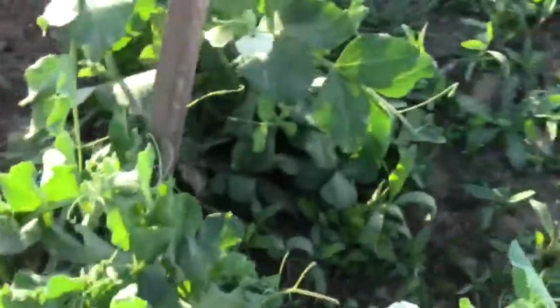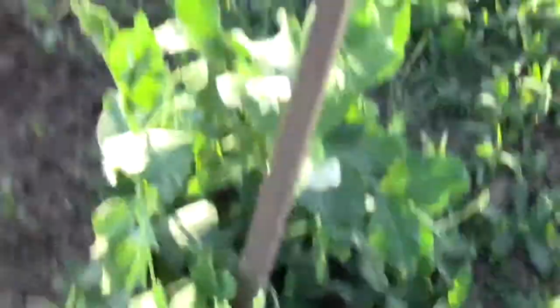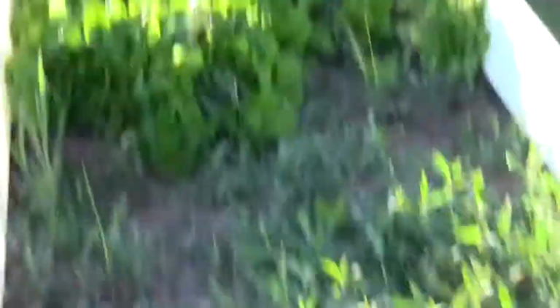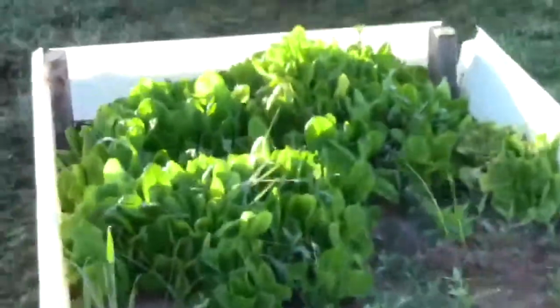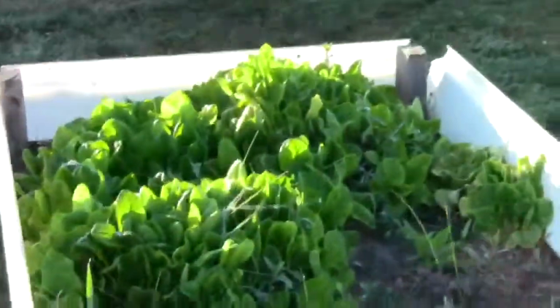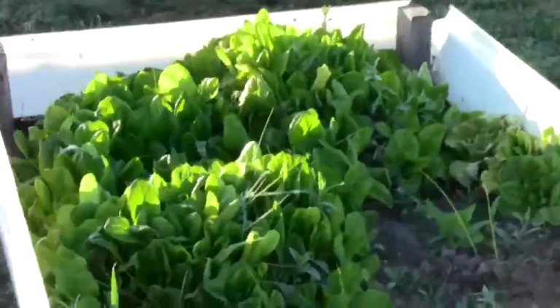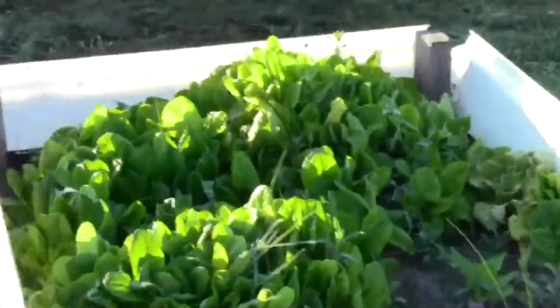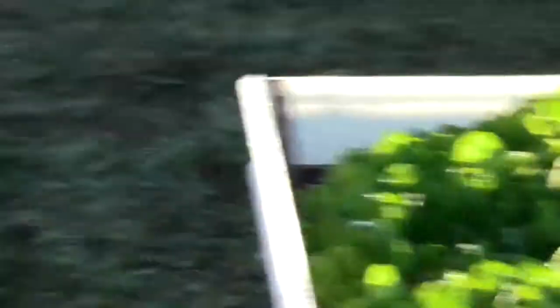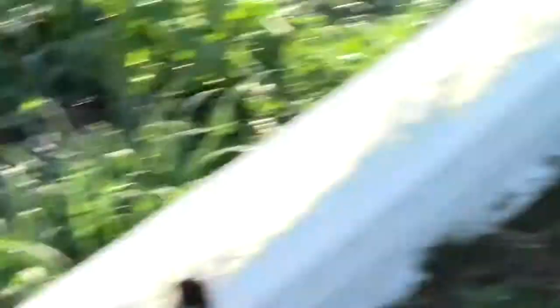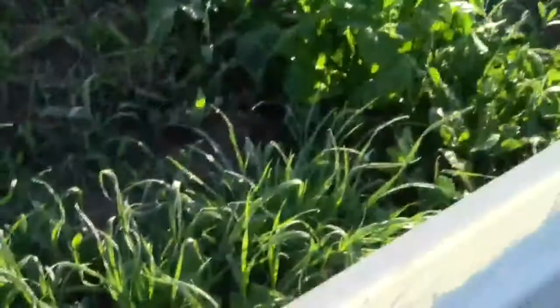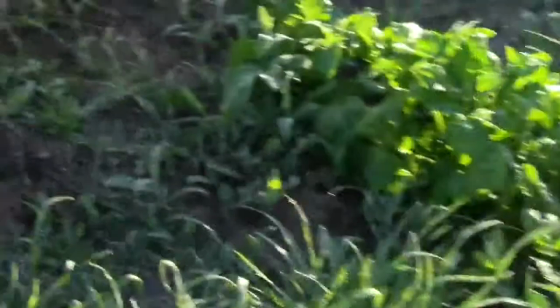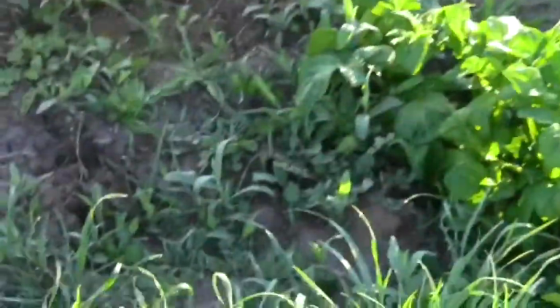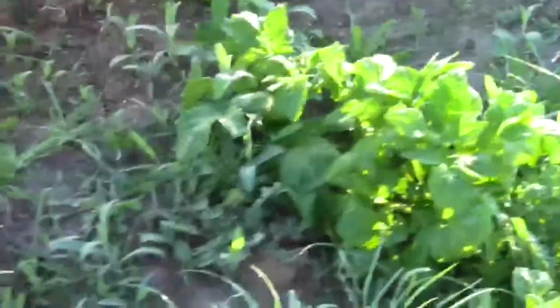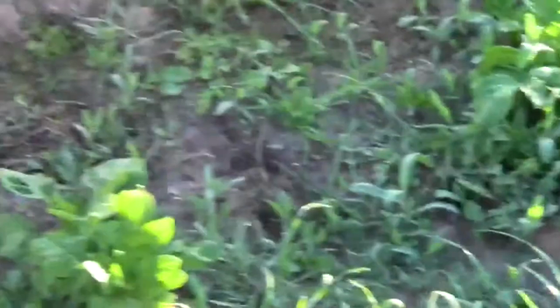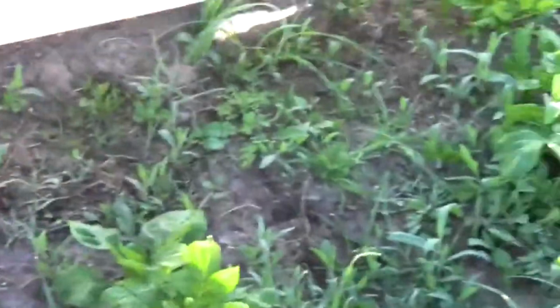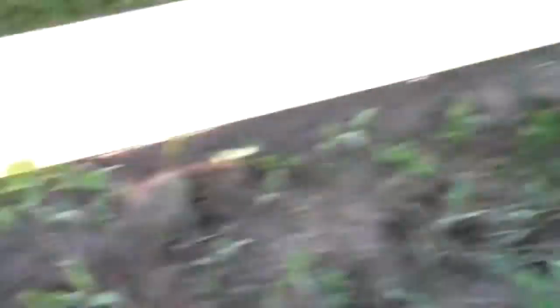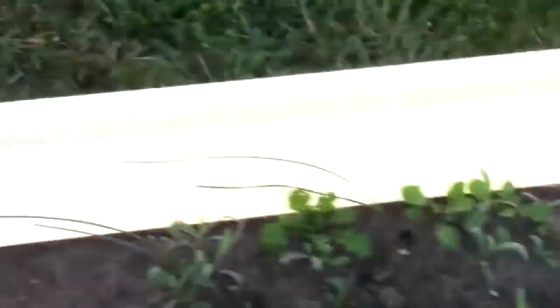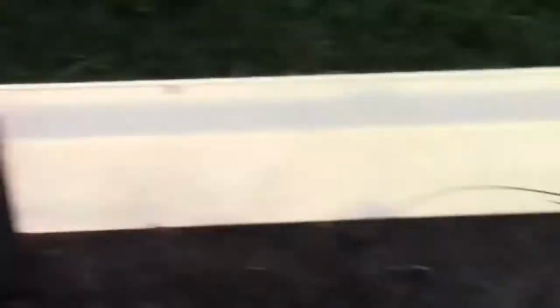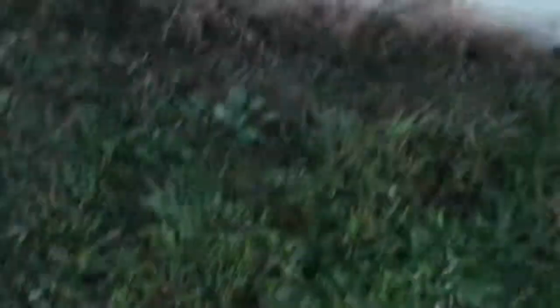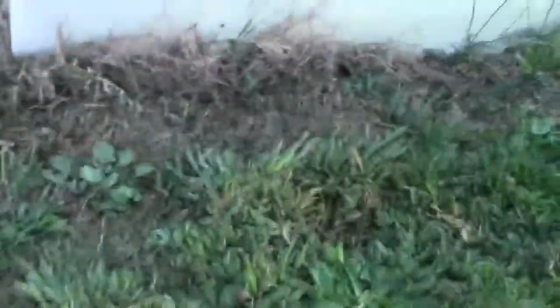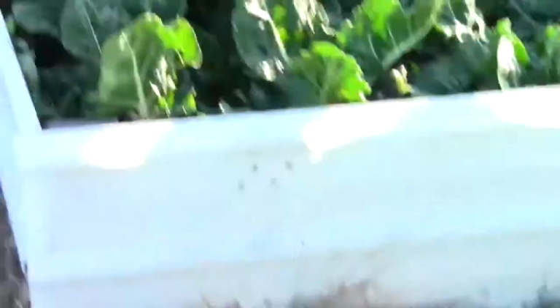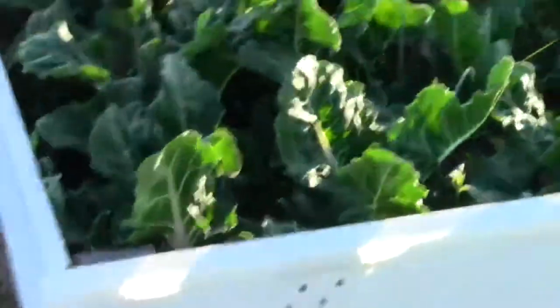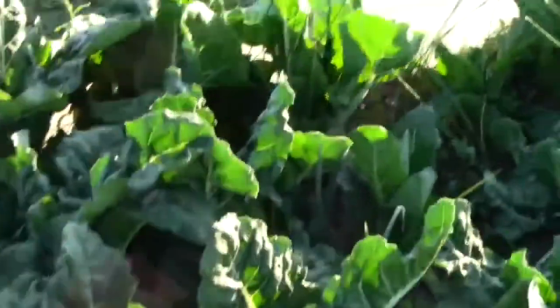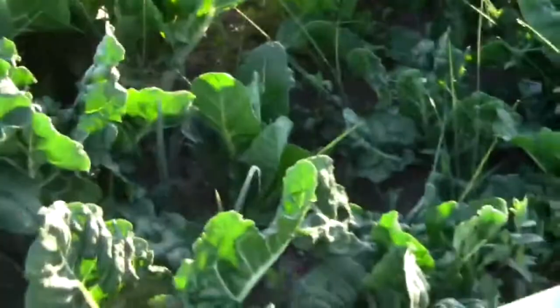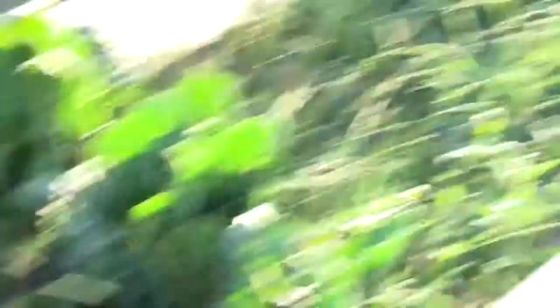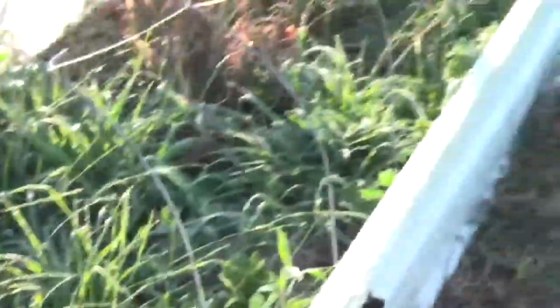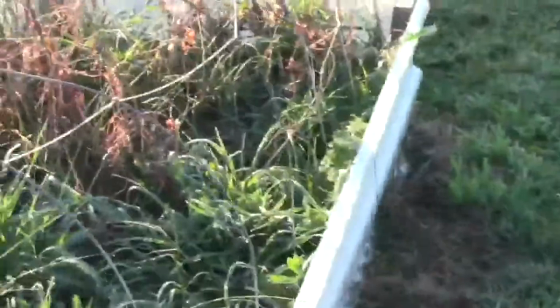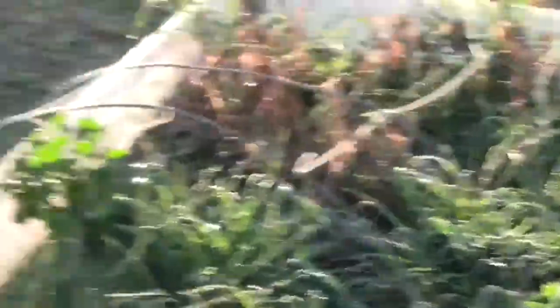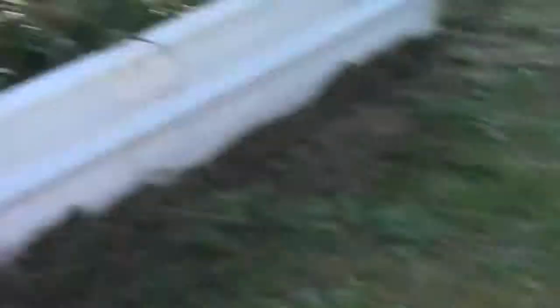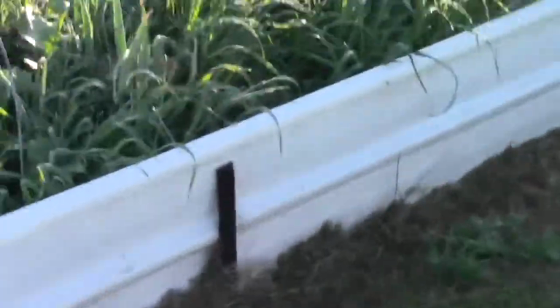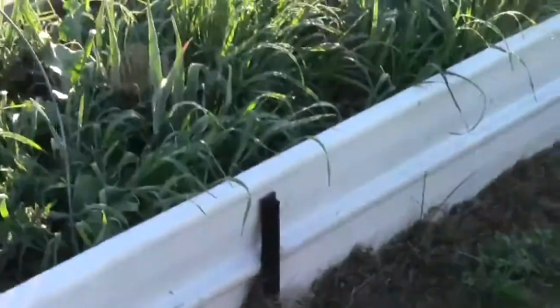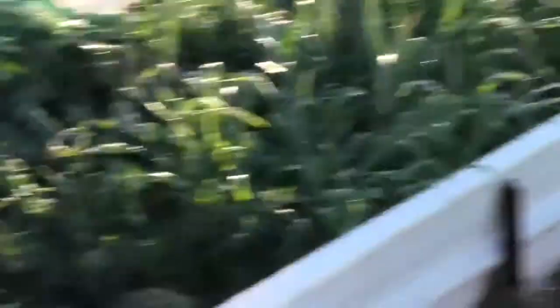Peas, a little cos lettuce, a place to put something, a few spuds growing. Plenty of silver beet here and a mess there, but we're getting down there now further.